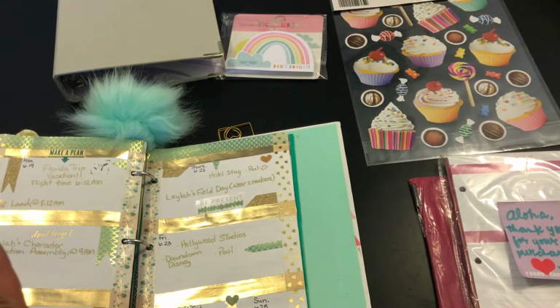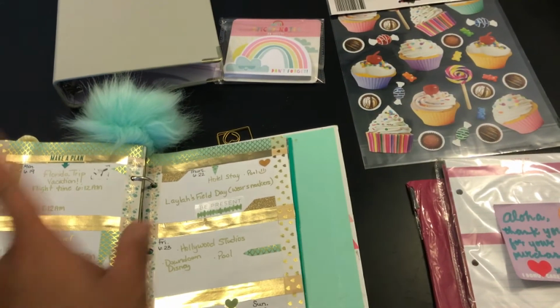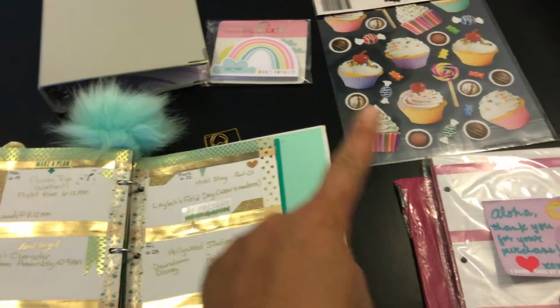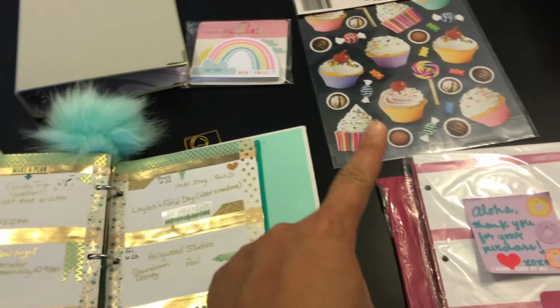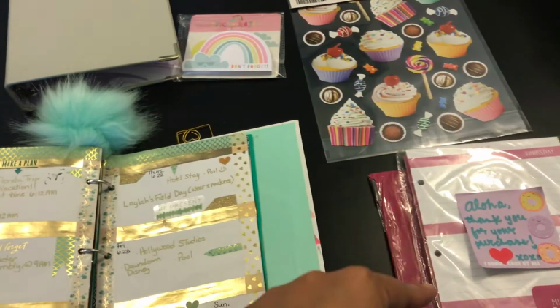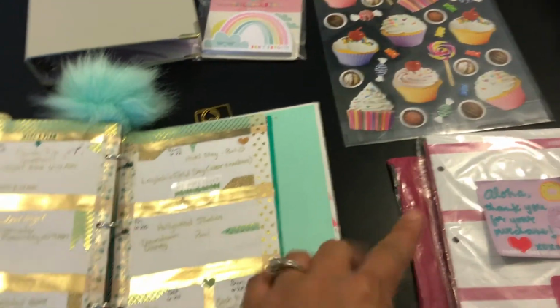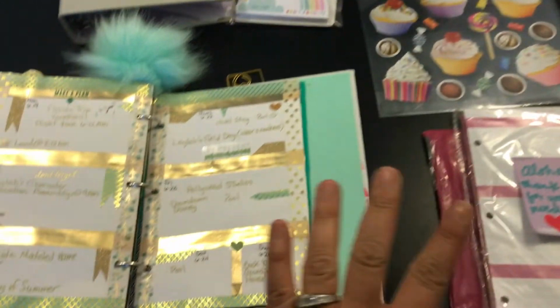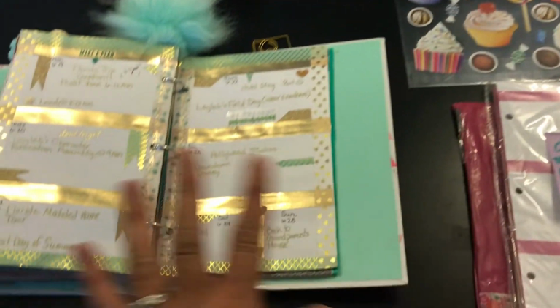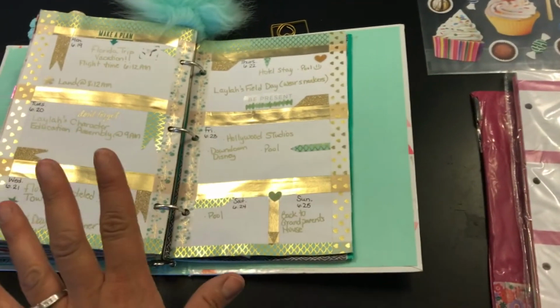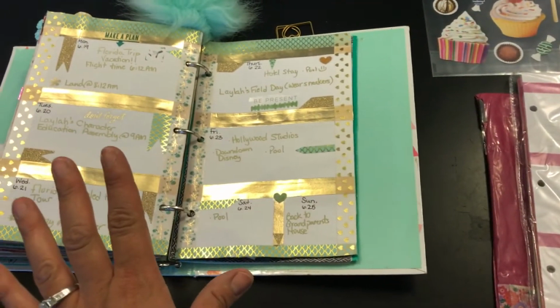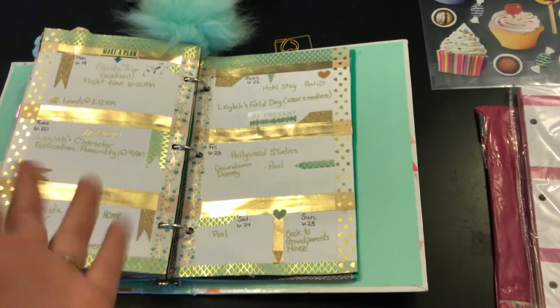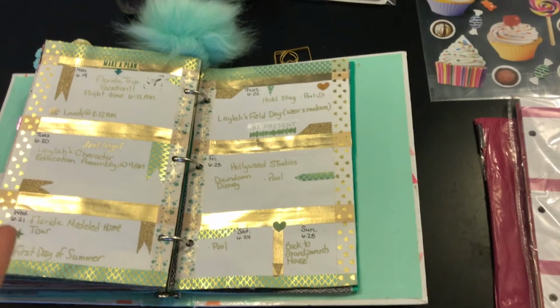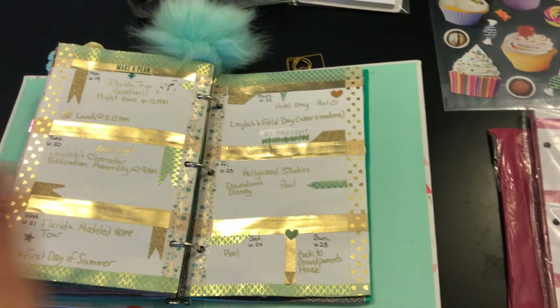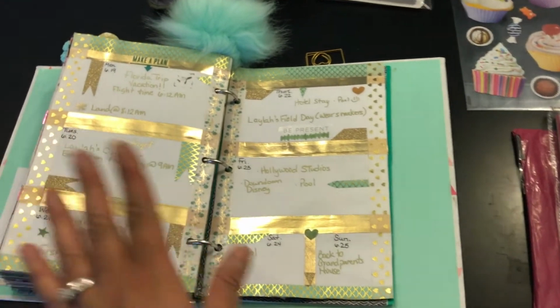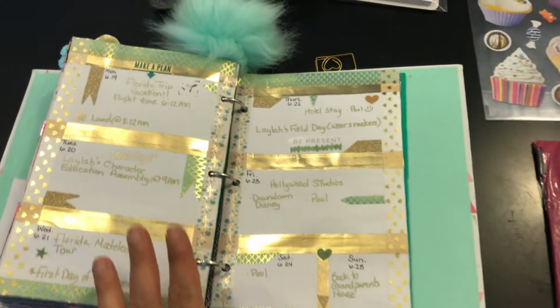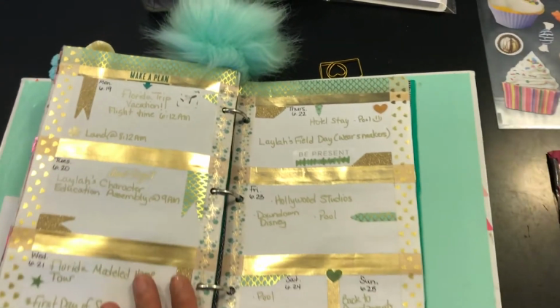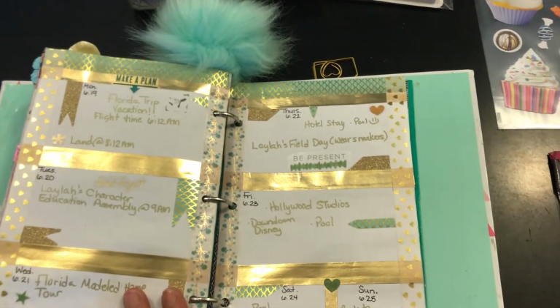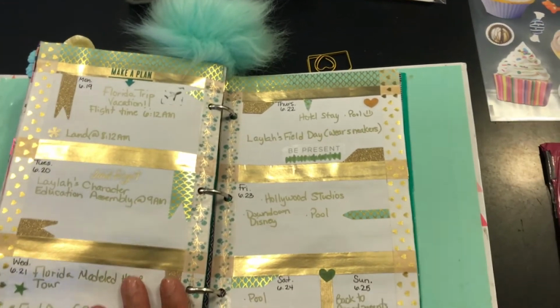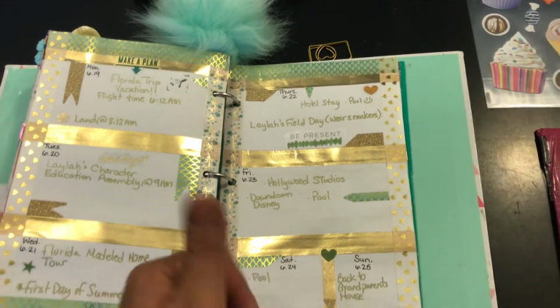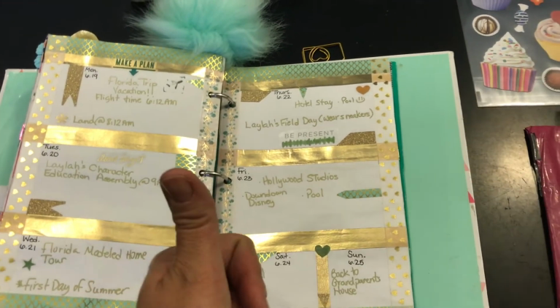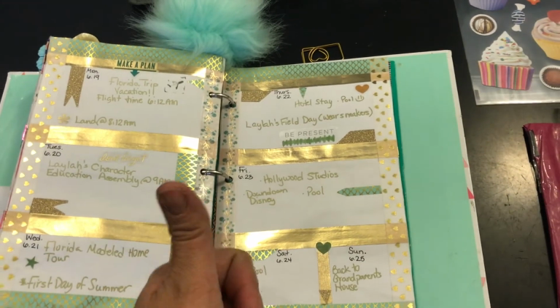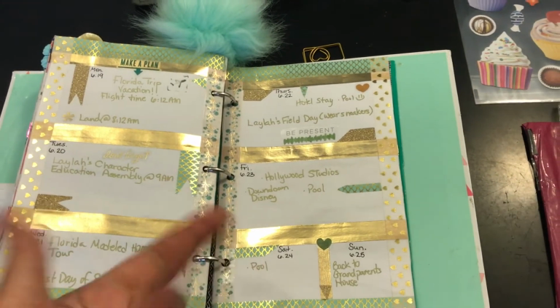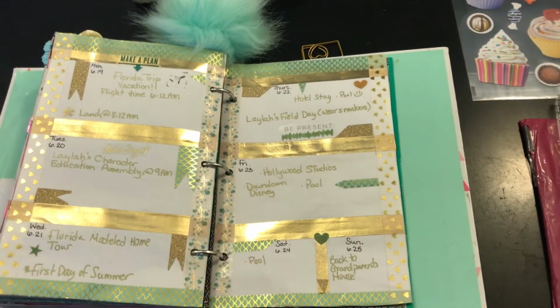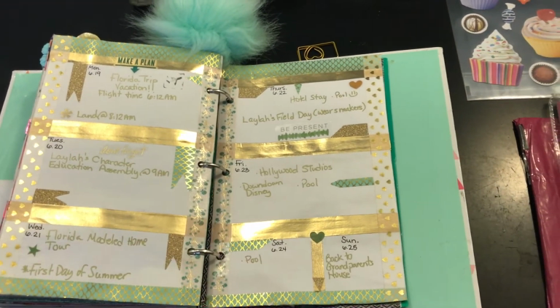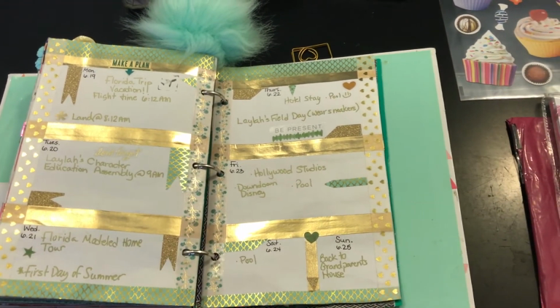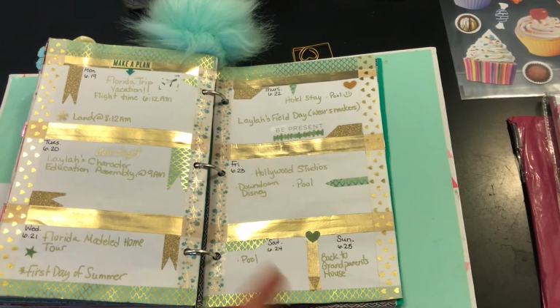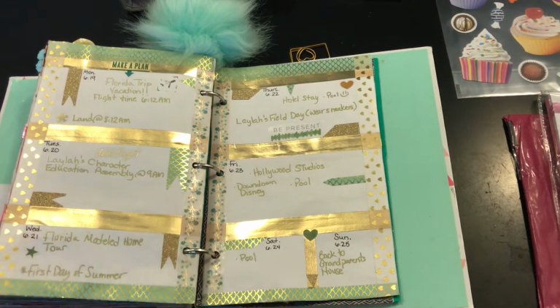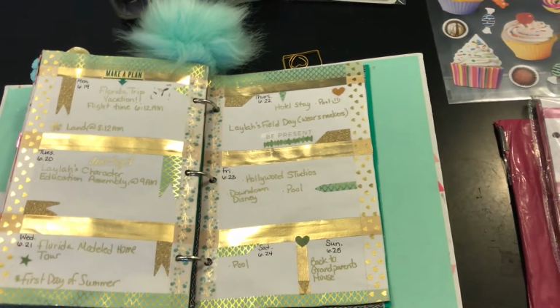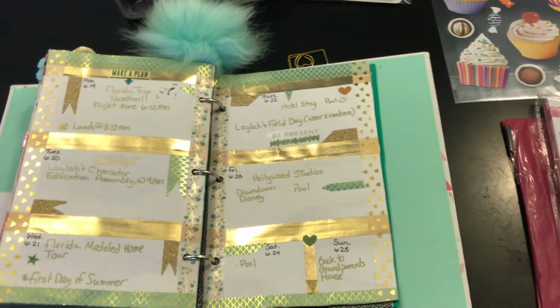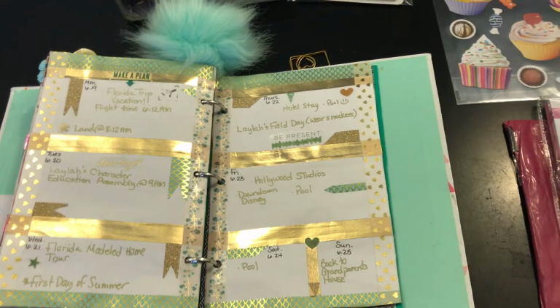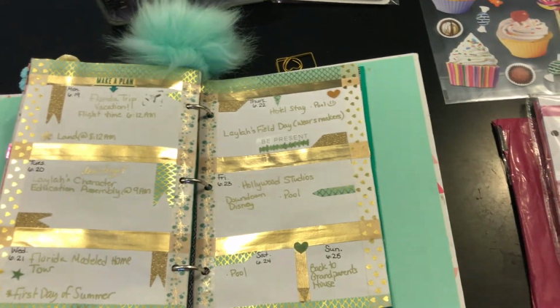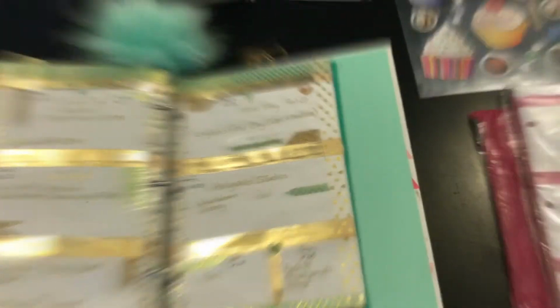I hope you guys like this weekly spread. If you did, give me a thumbs up, comment down below, and I'll see you guys next time. Bye!